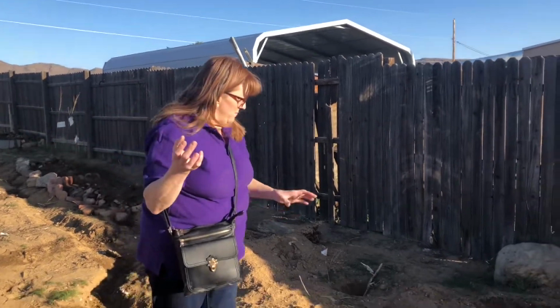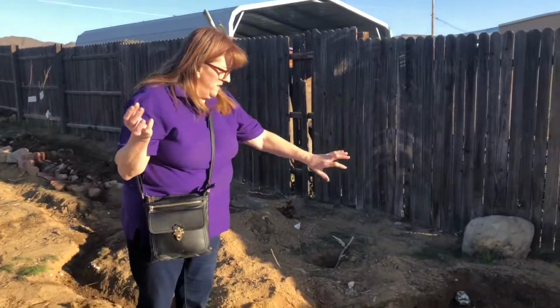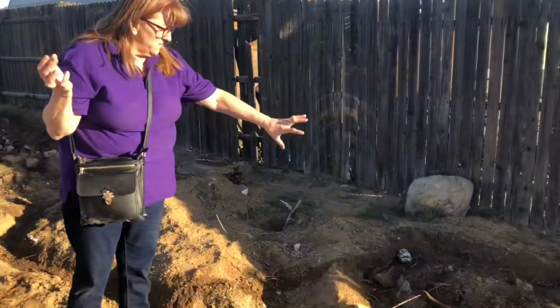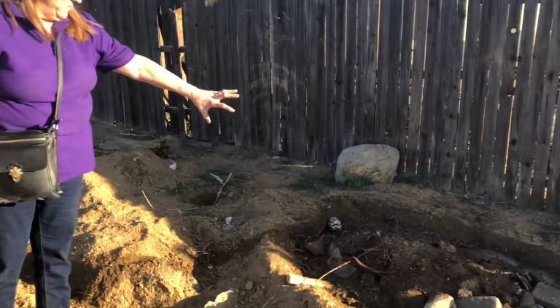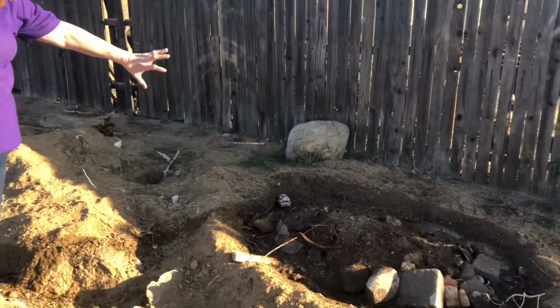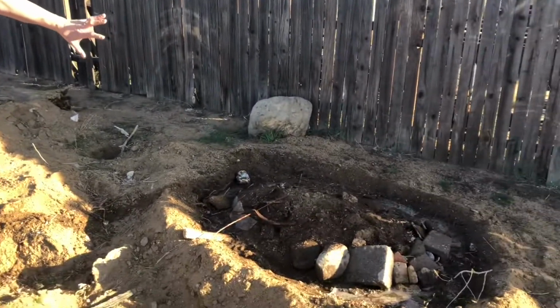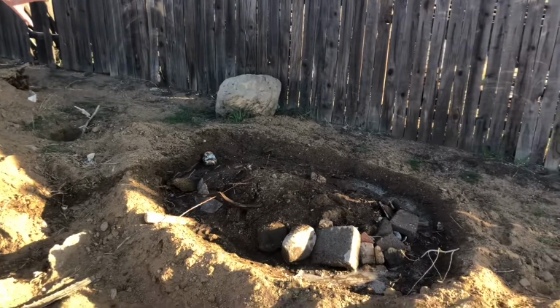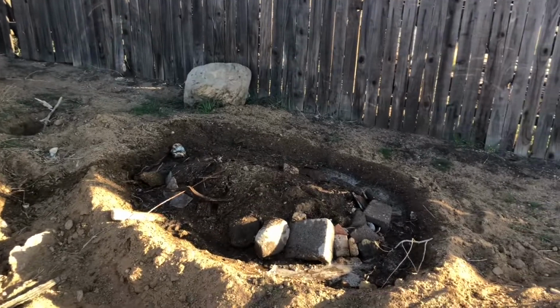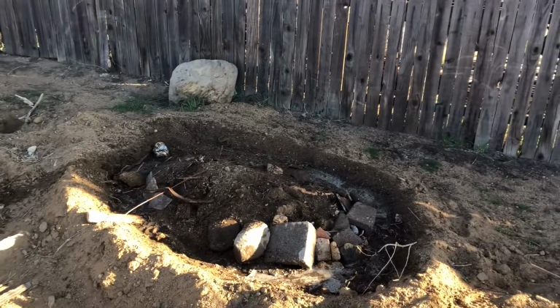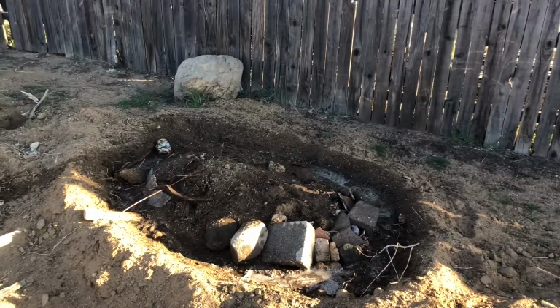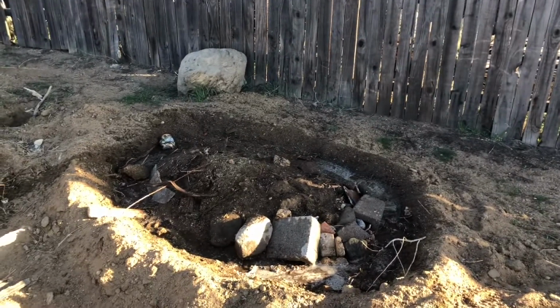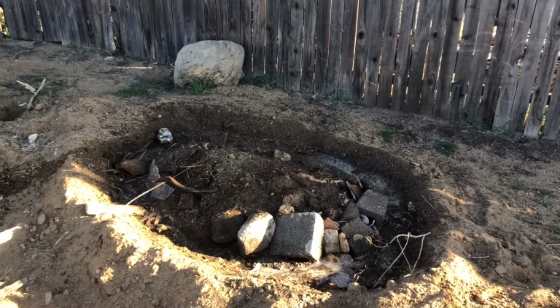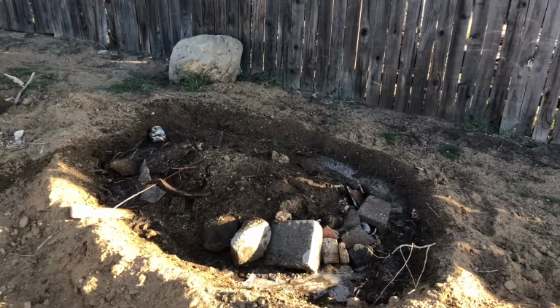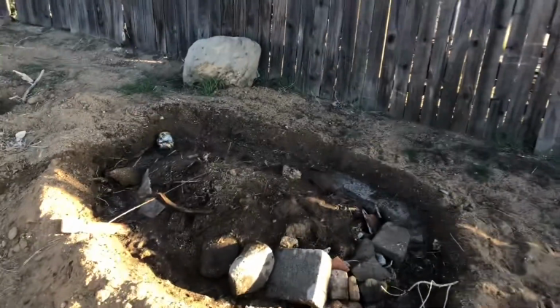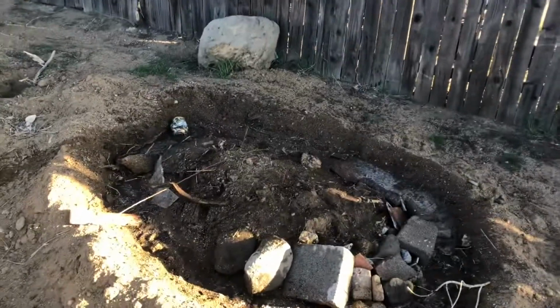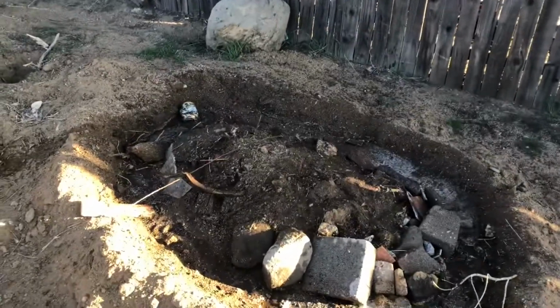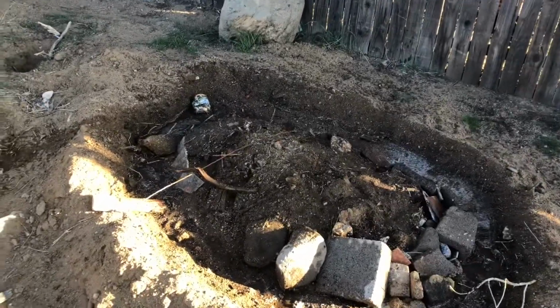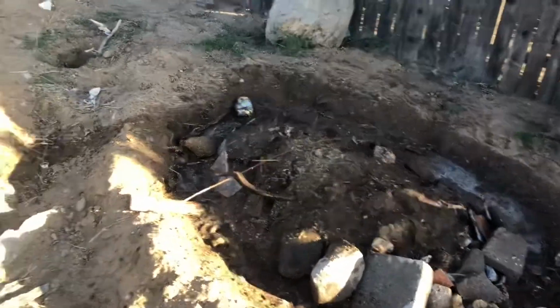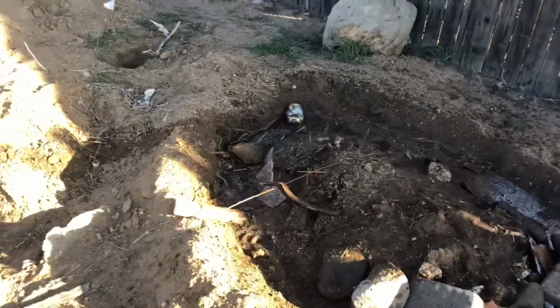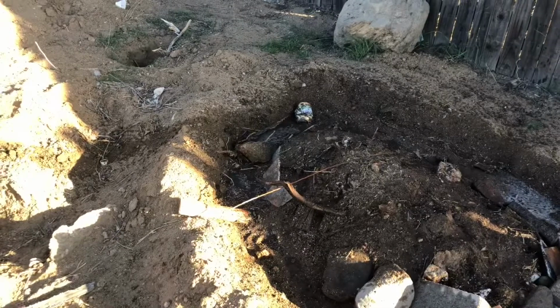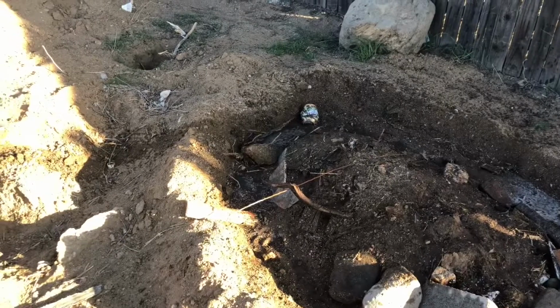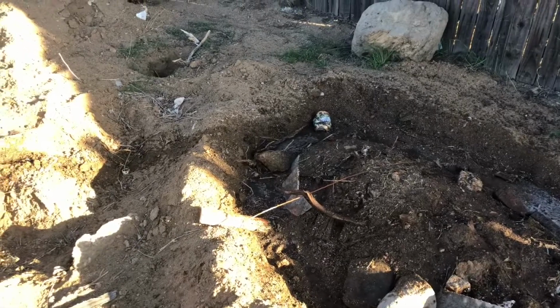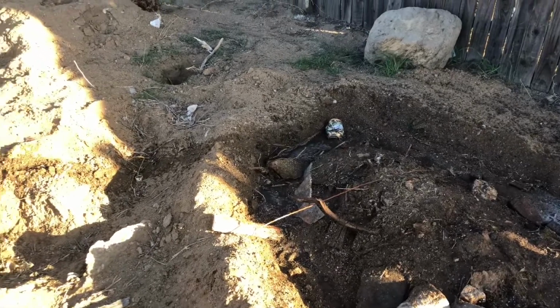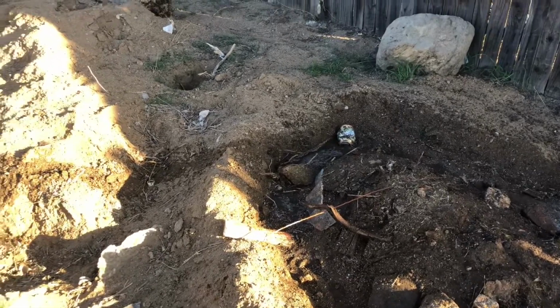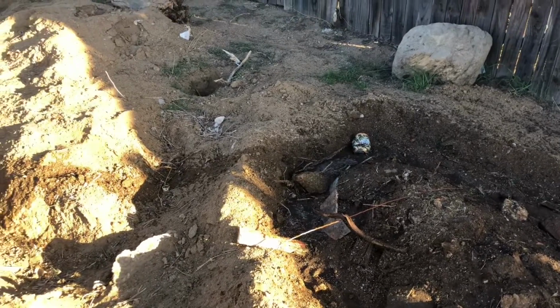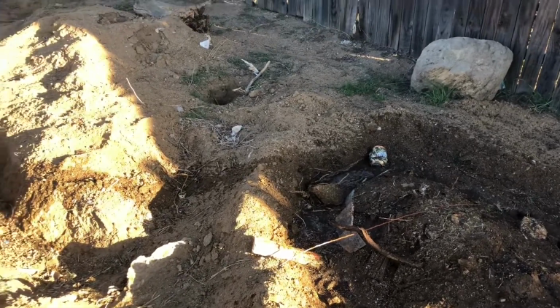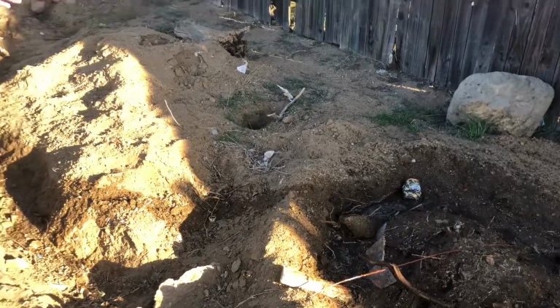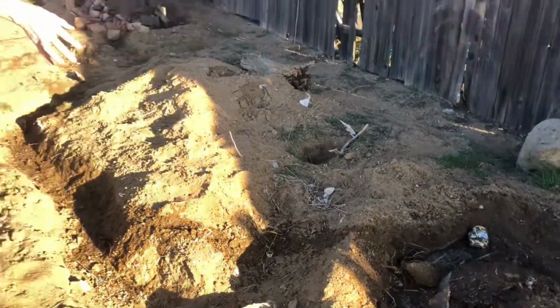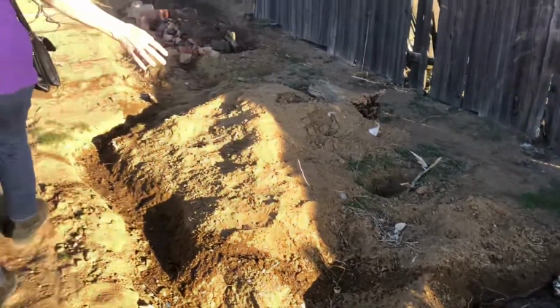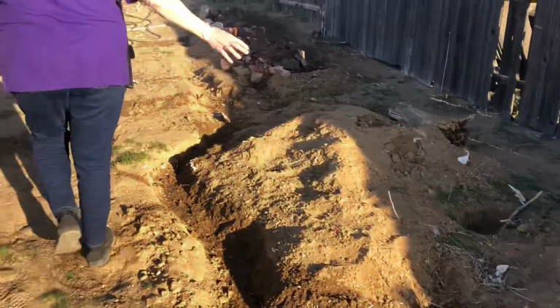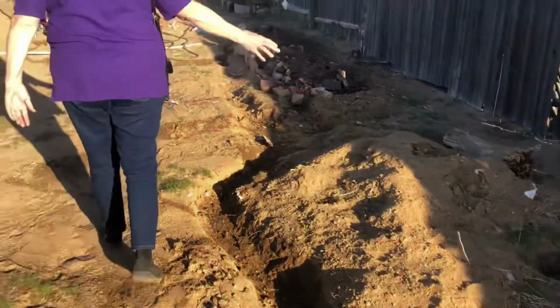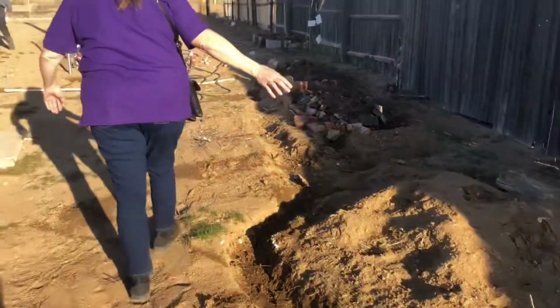Over here doesn't look like much, but I've got some raspberry starts in here and I've been fortifying the soil and trying to use things on the land to help build up natural graze beds and trap the water.